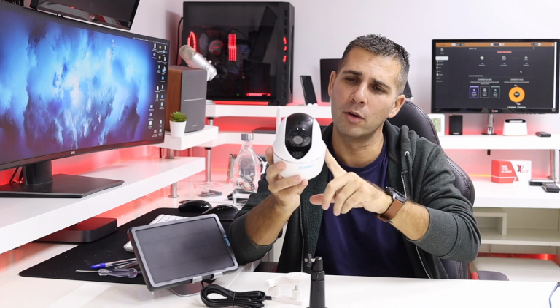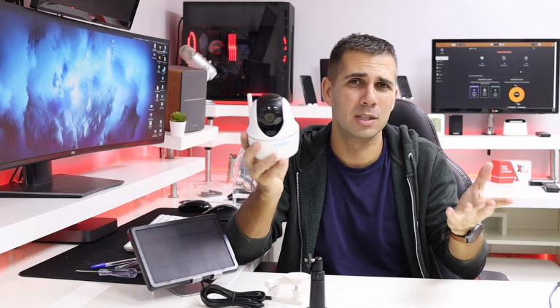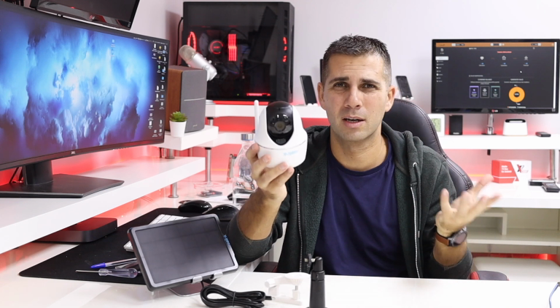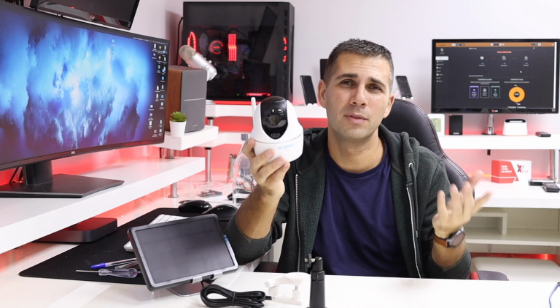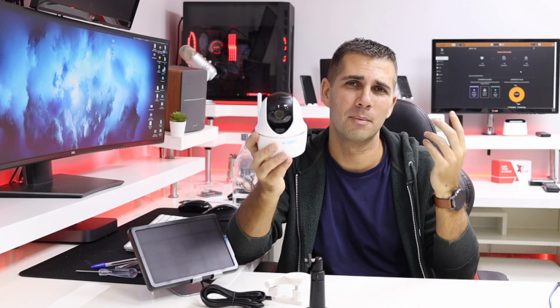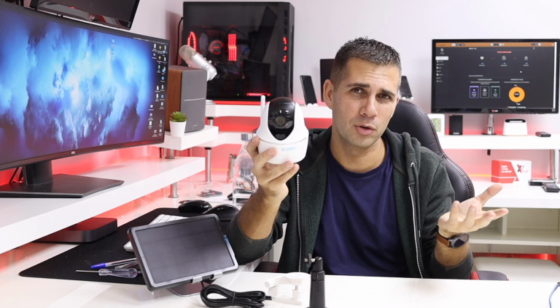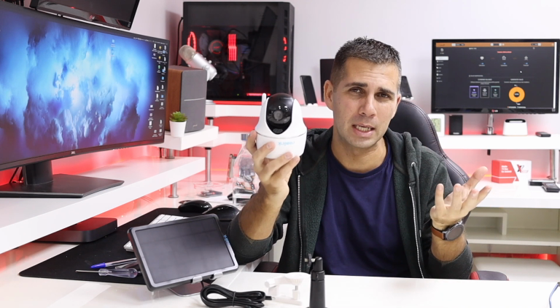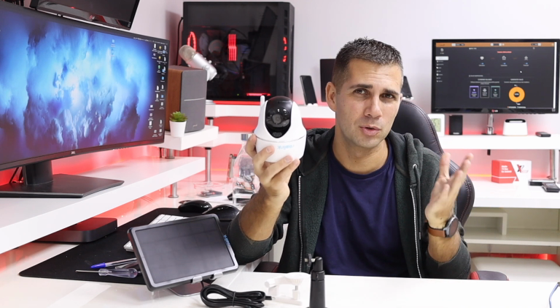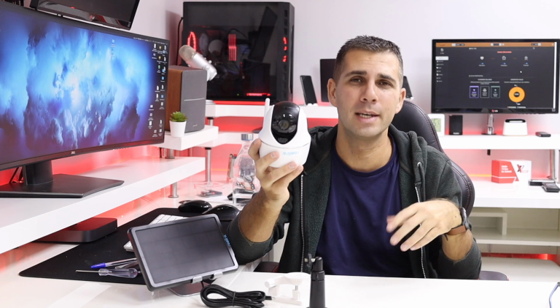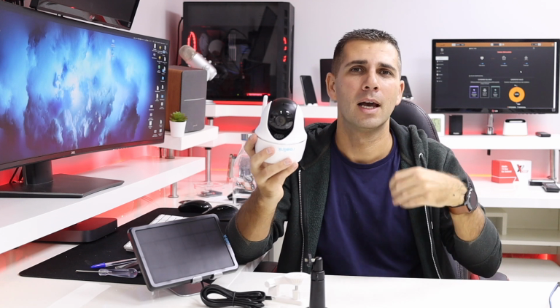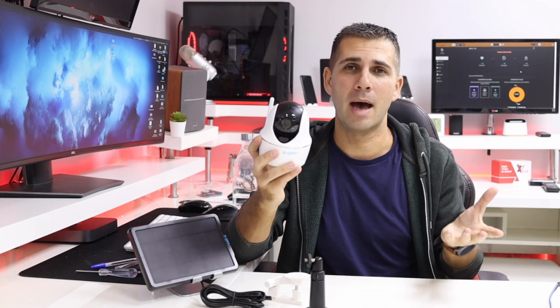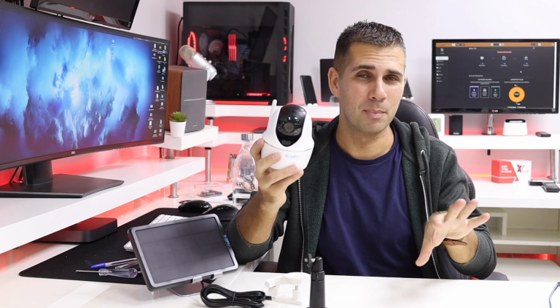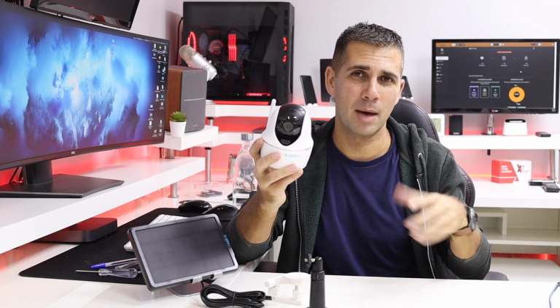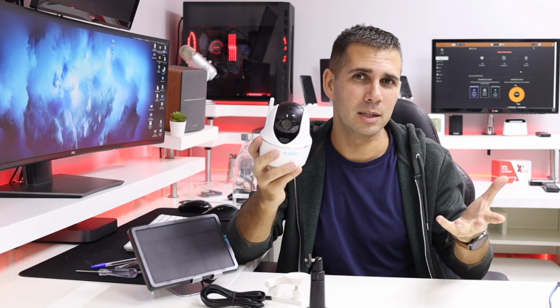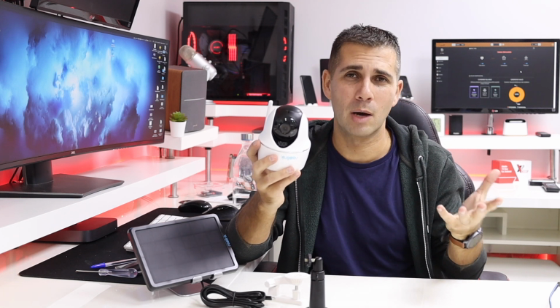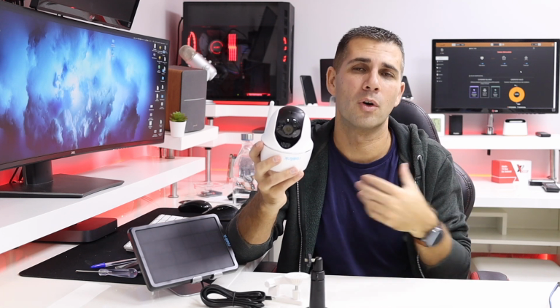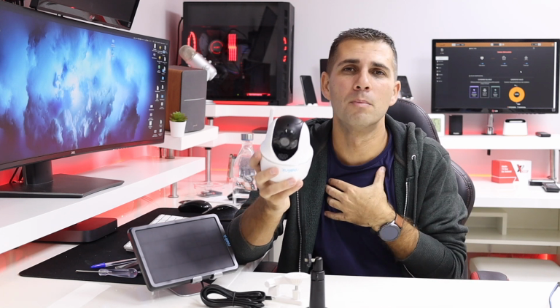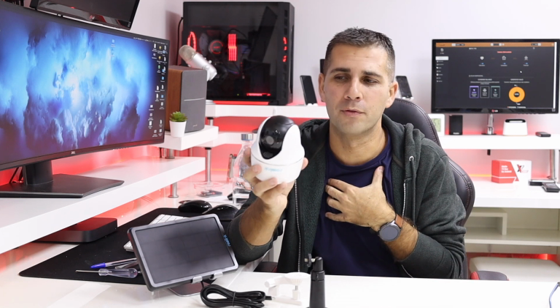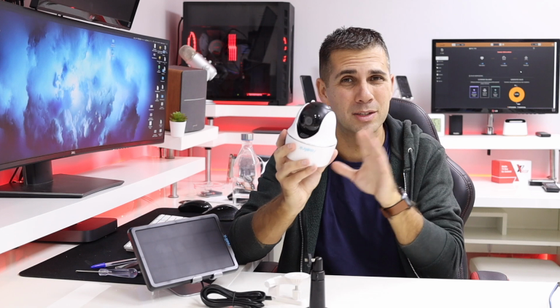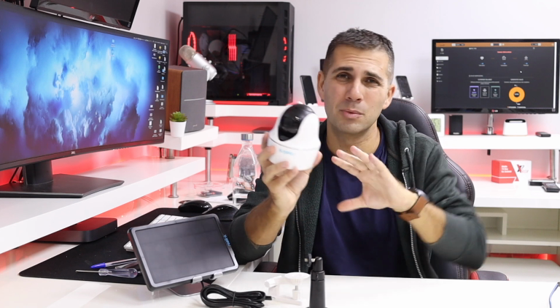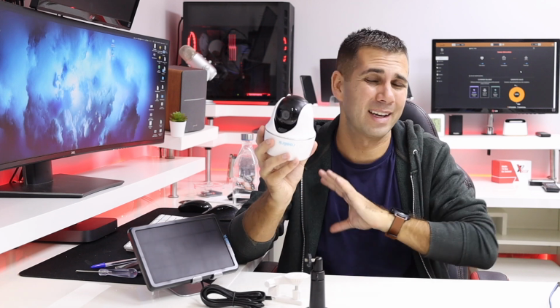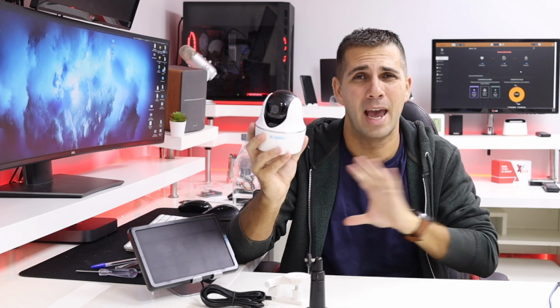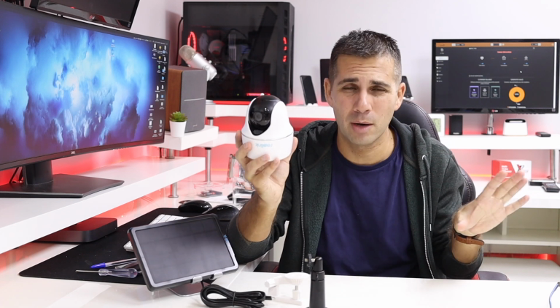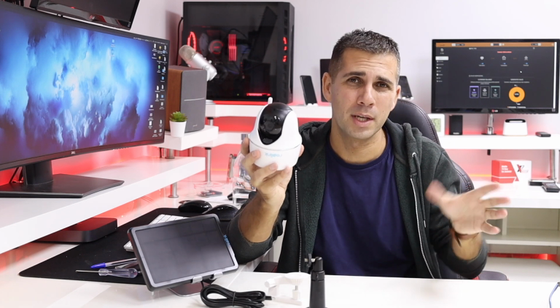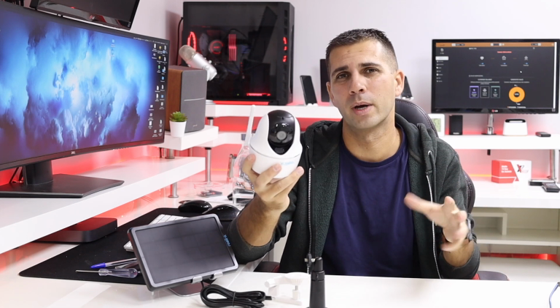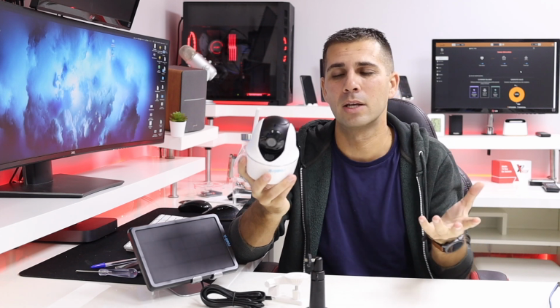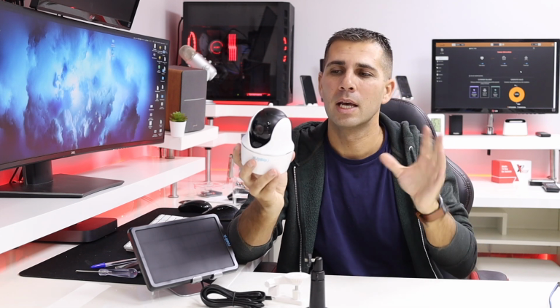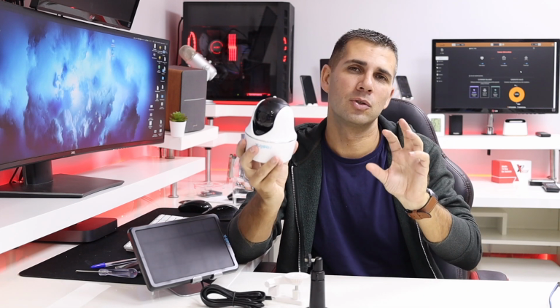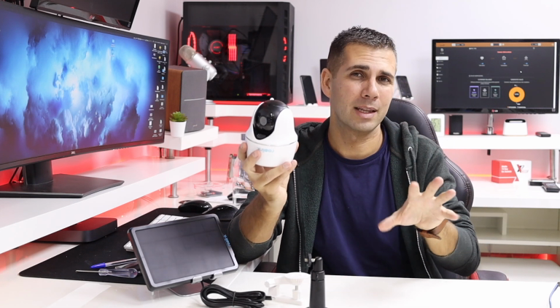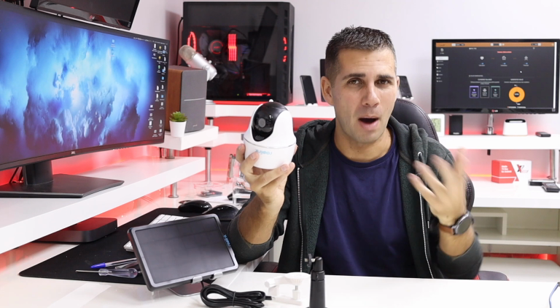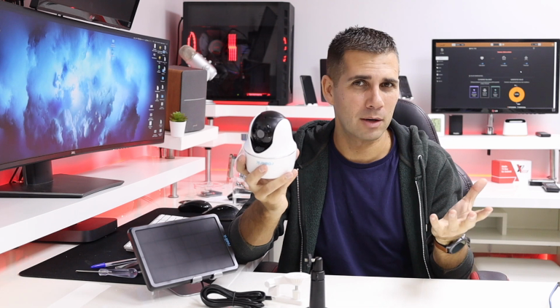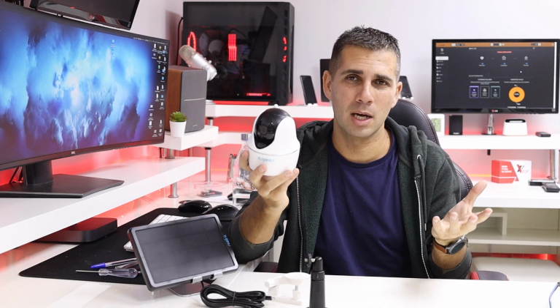The first way is via micro USB cable to any power adapter — like the ones we use for our mobile phones. So it's very easy, and we can connect it anywhere we want. The second way is to connect a power bank.